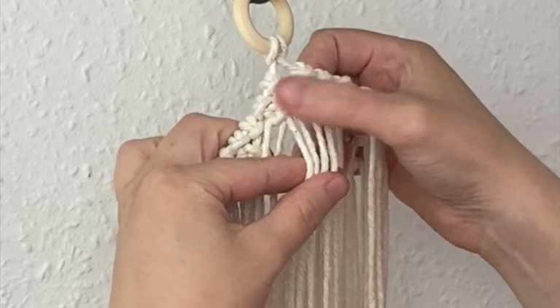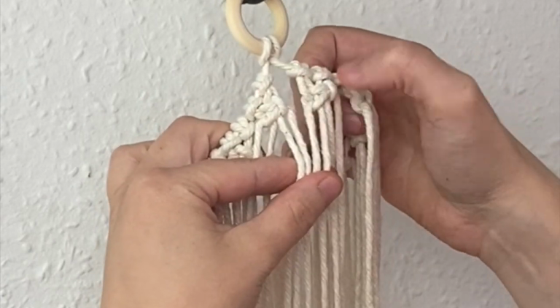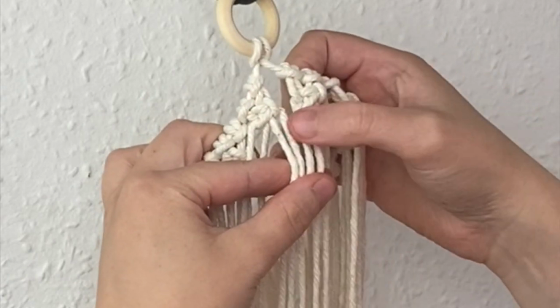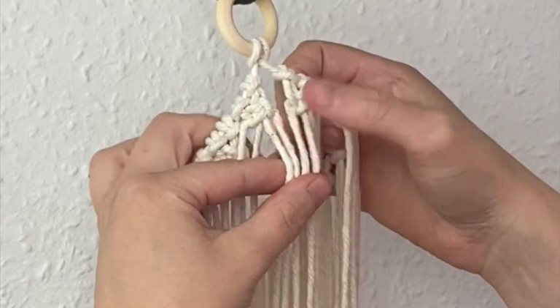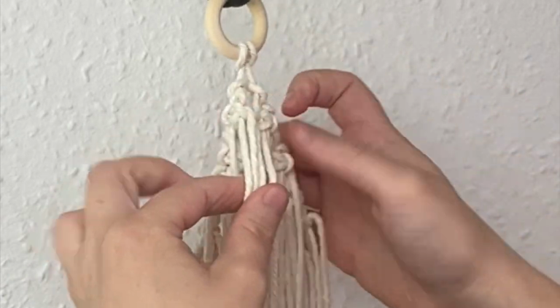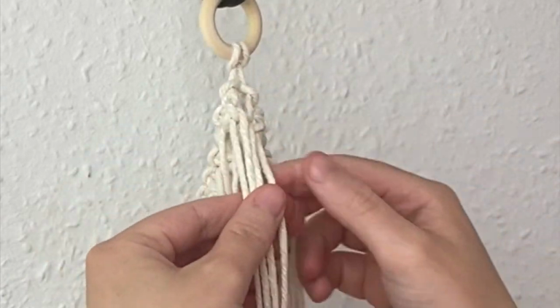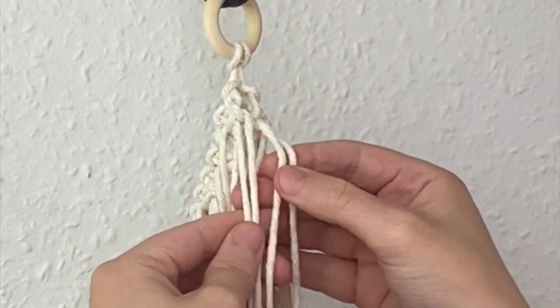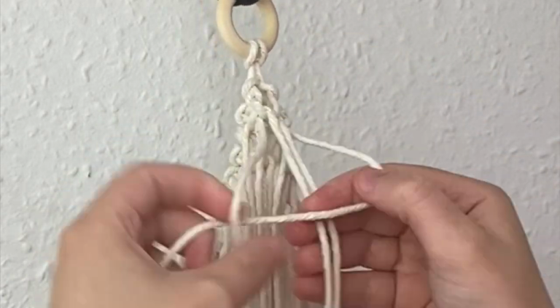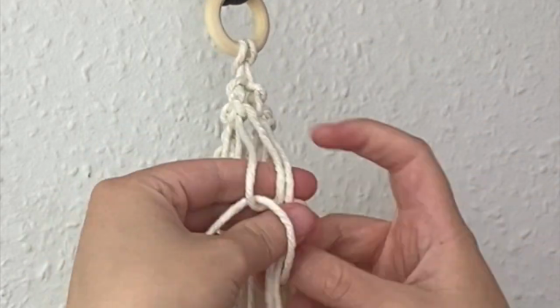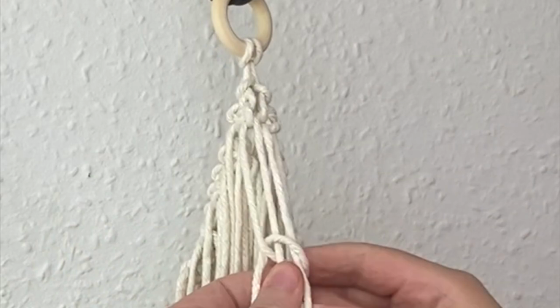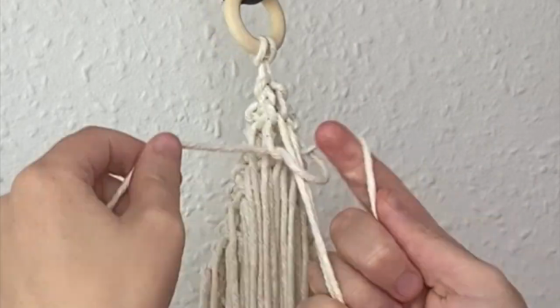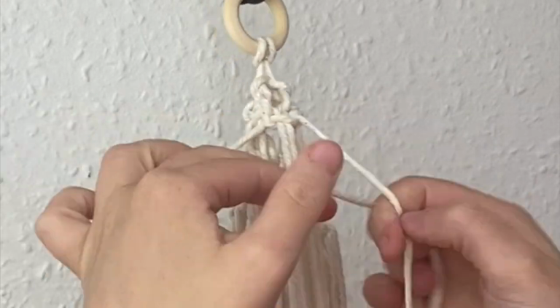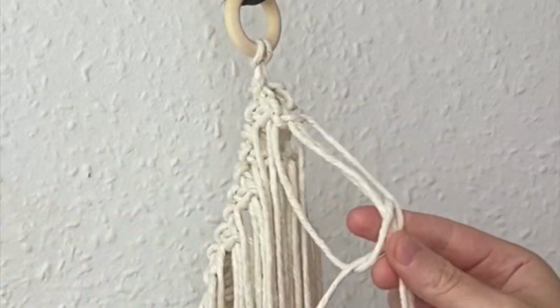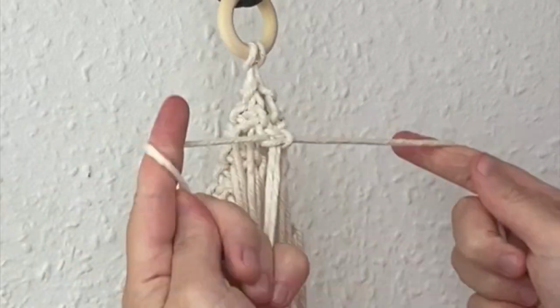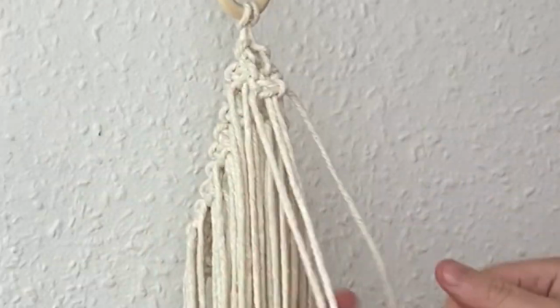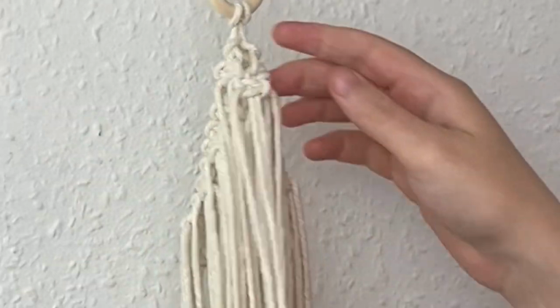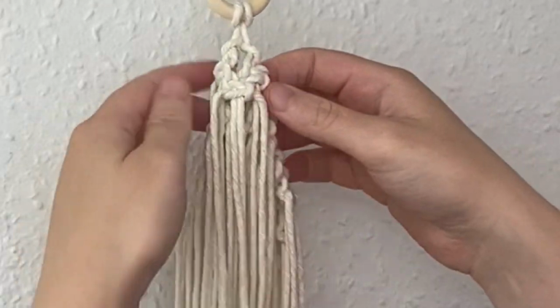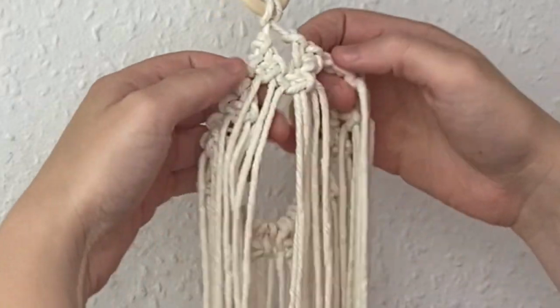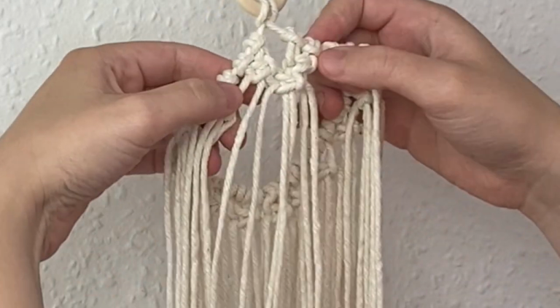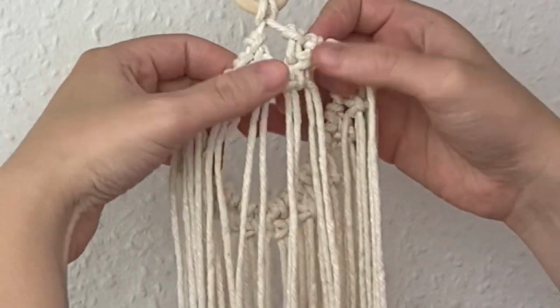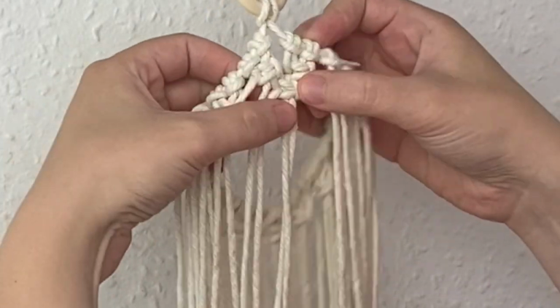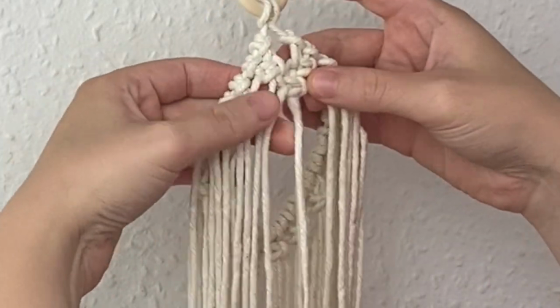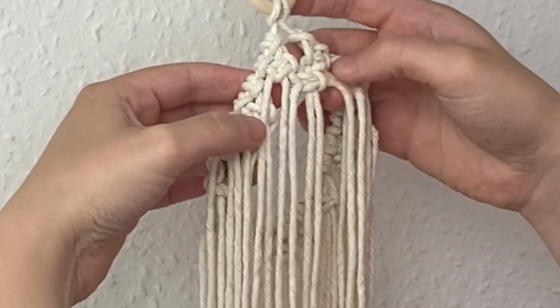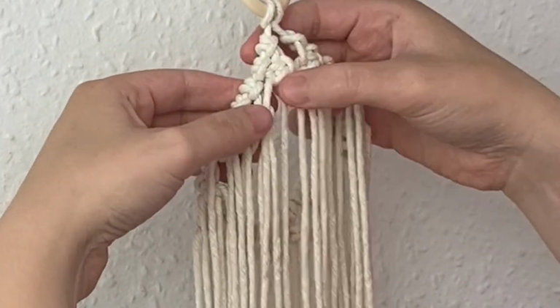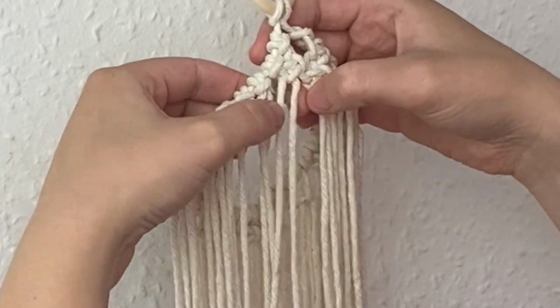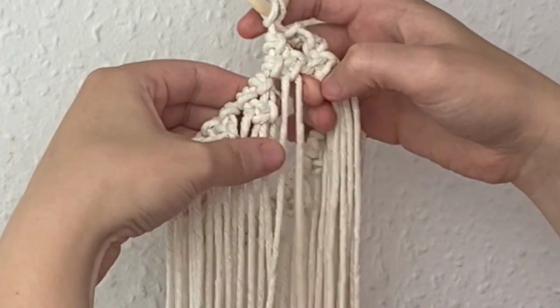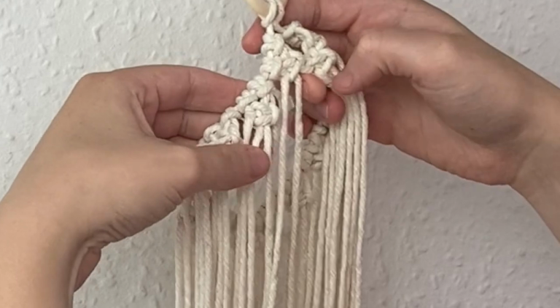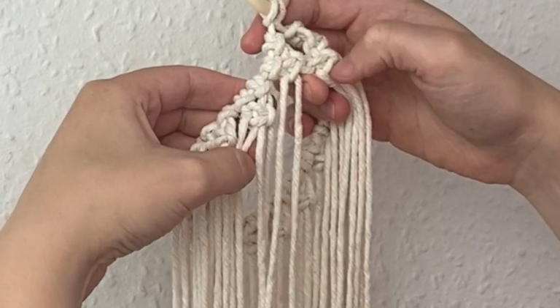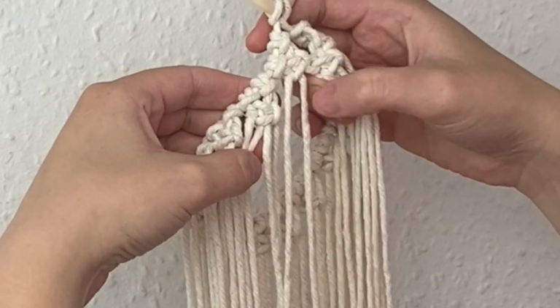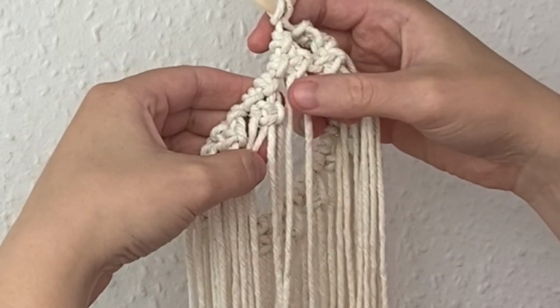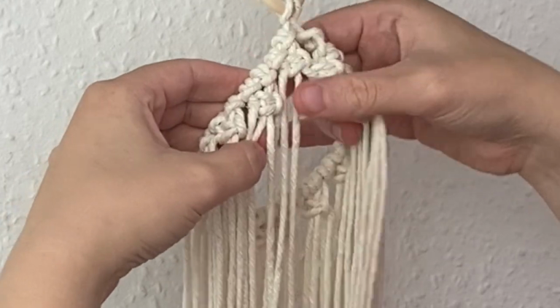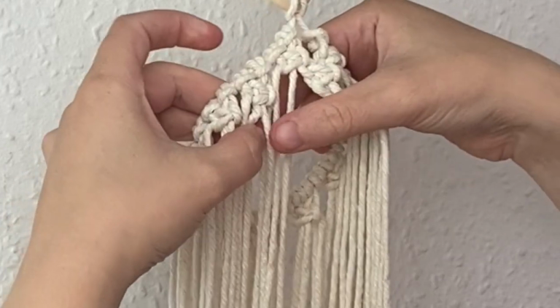I'll take those from both of those square knots and create one square knot in the middle, joining the two sides together at the back. Now I'm going to move on to the next square knot.